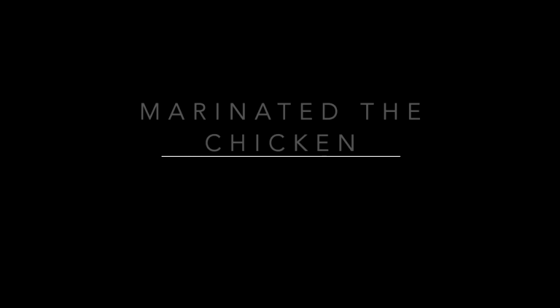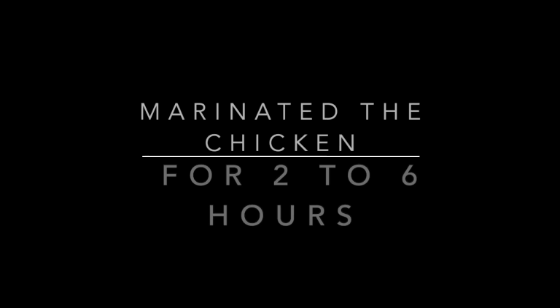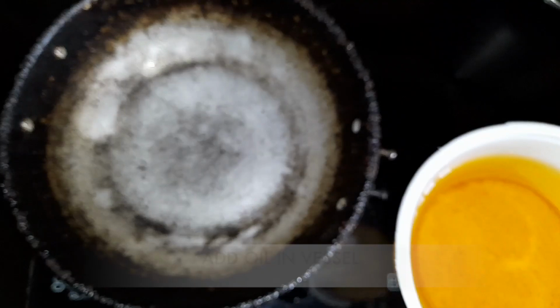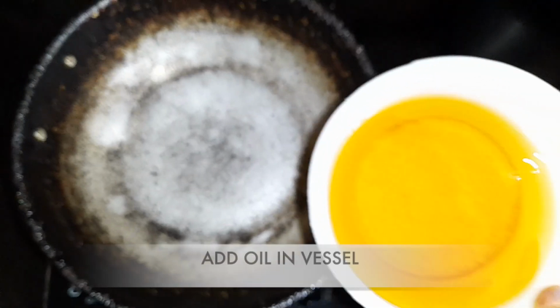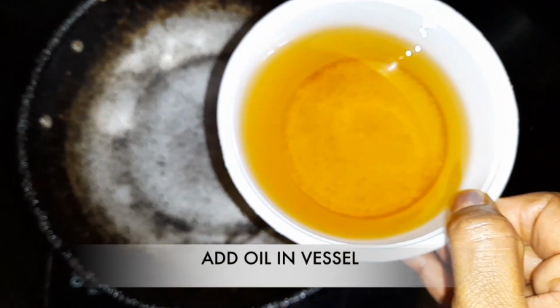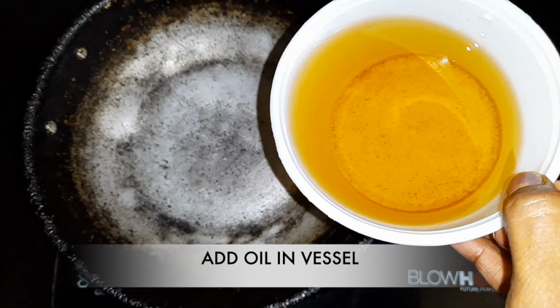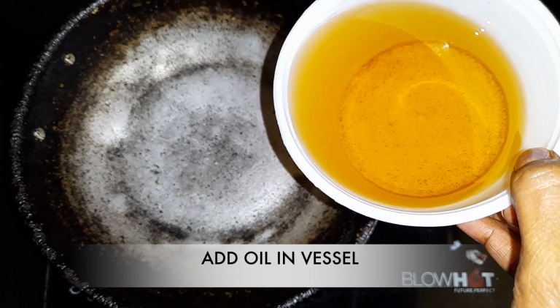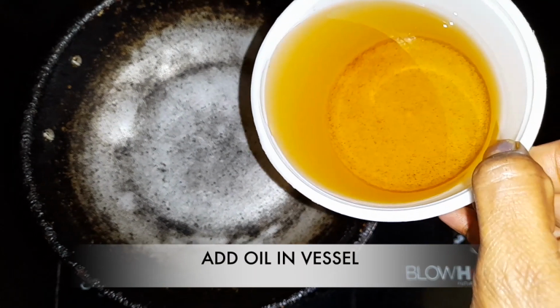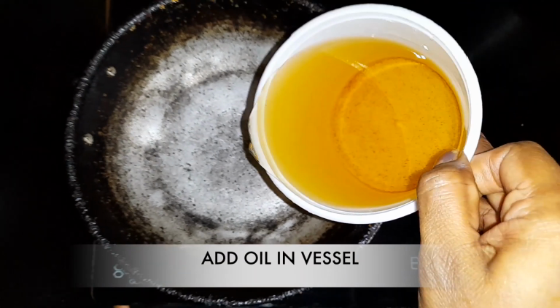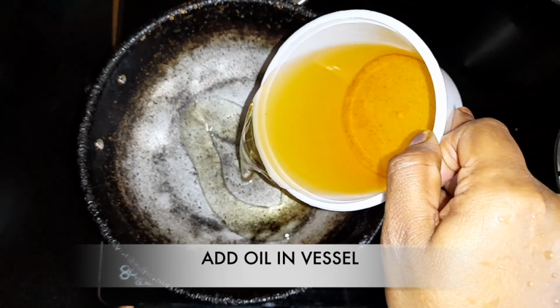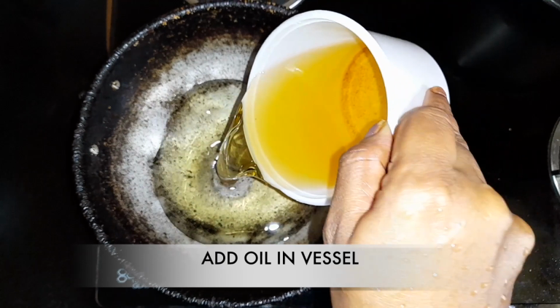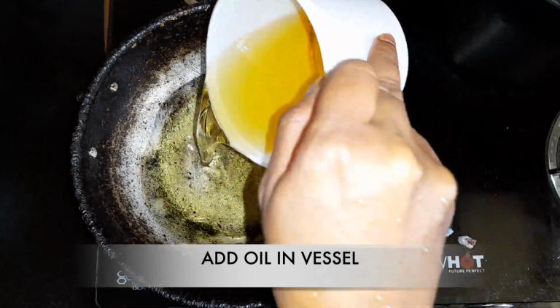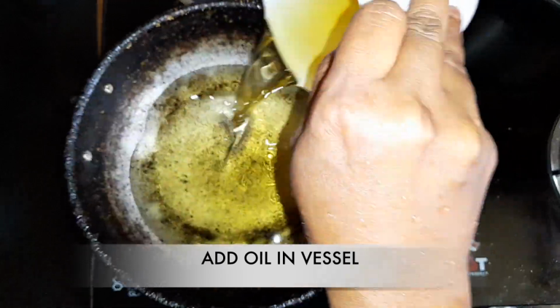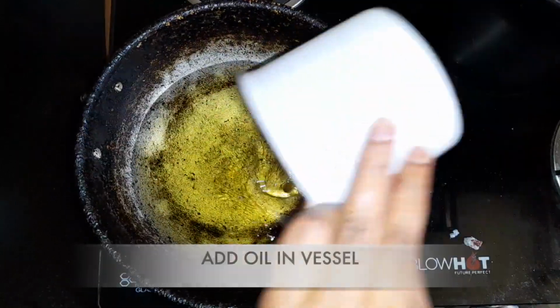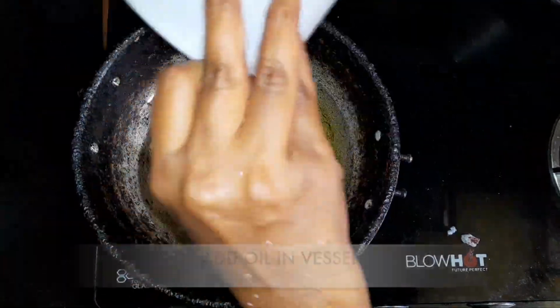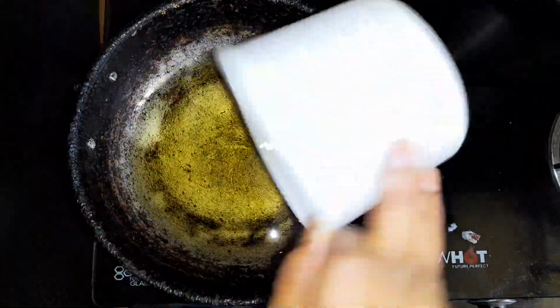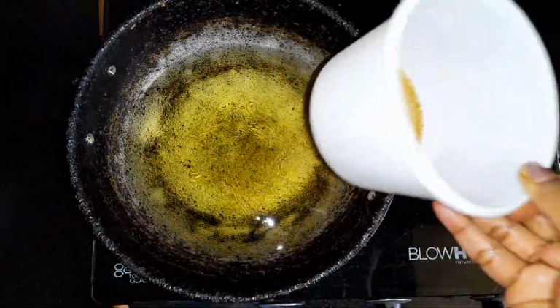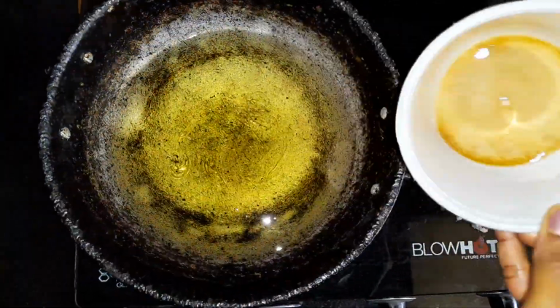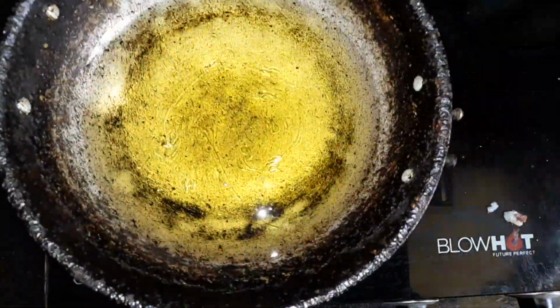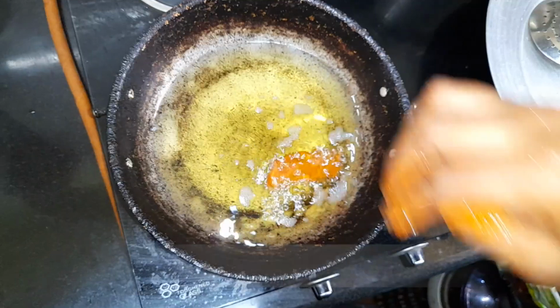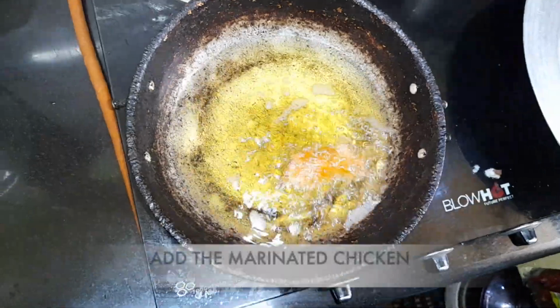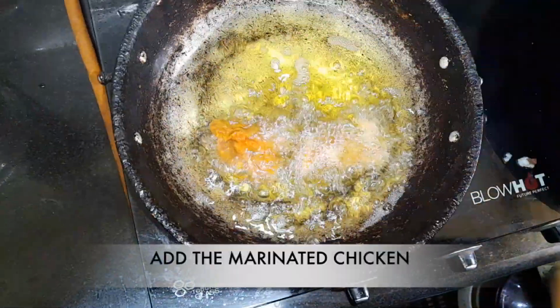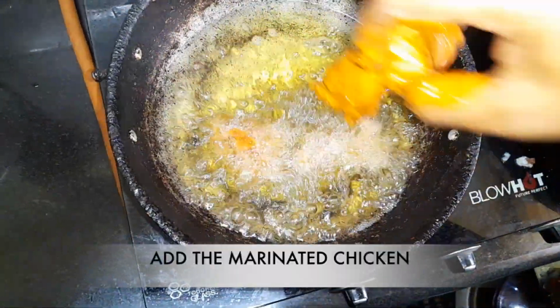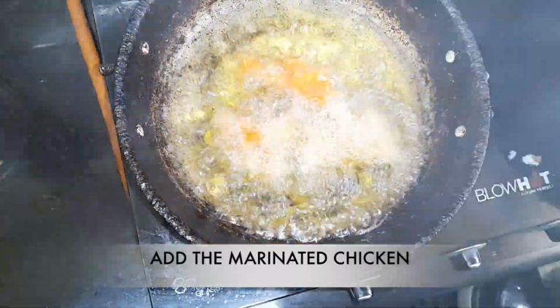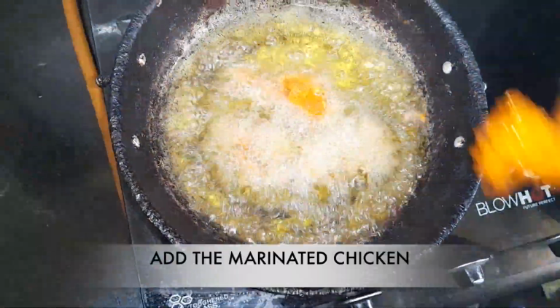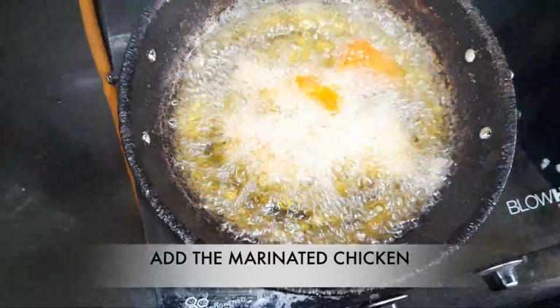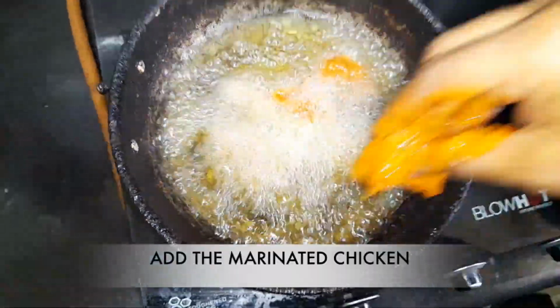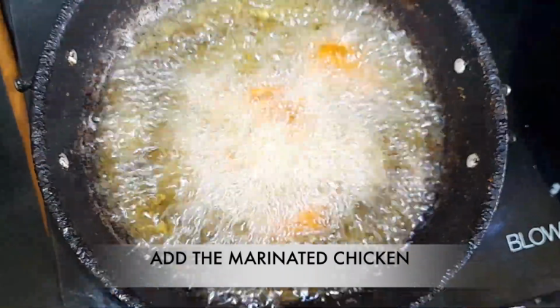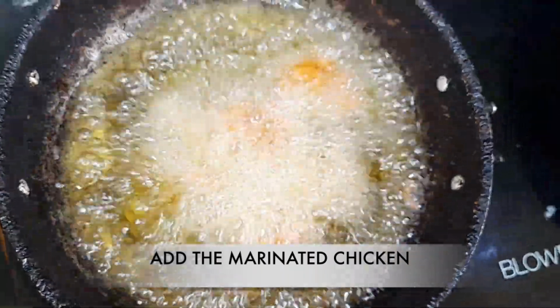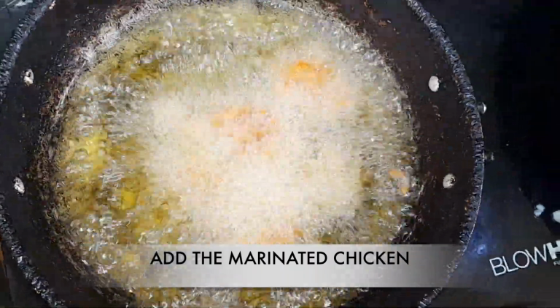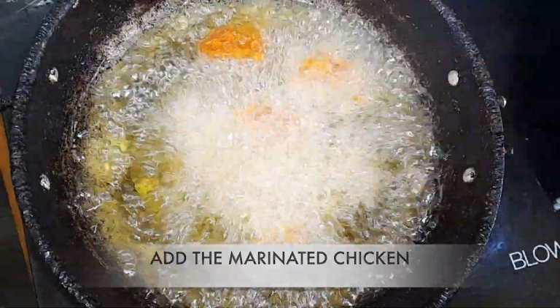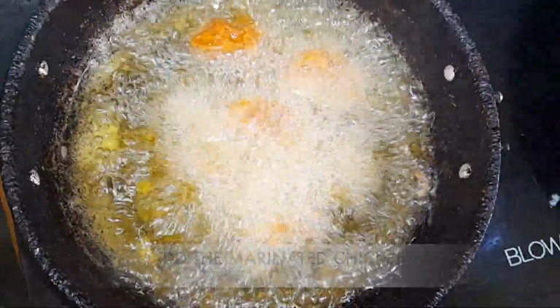After marinating for 2-6 hours, take a vessel and add oil to it. Now add the marinated chicken and roast it.